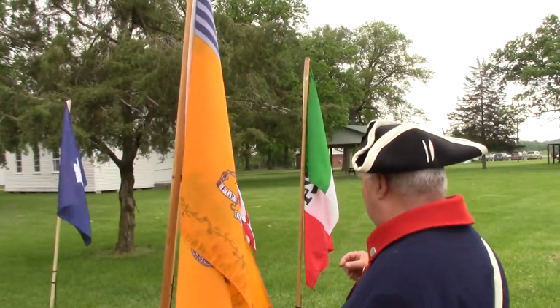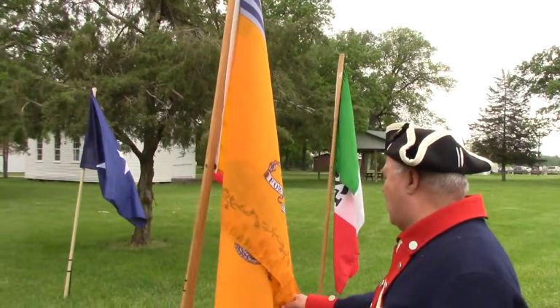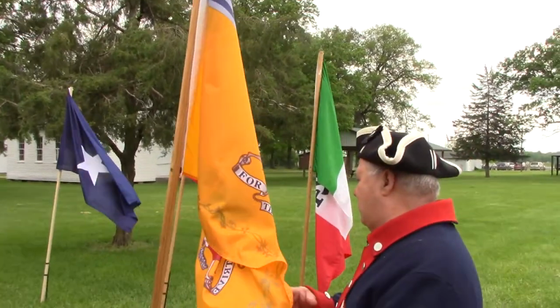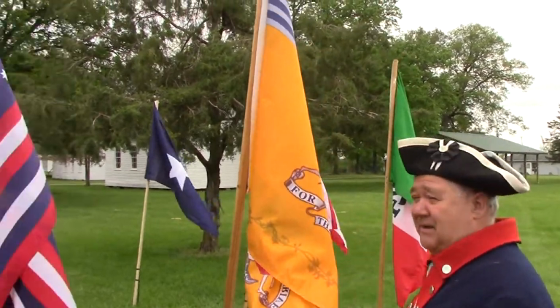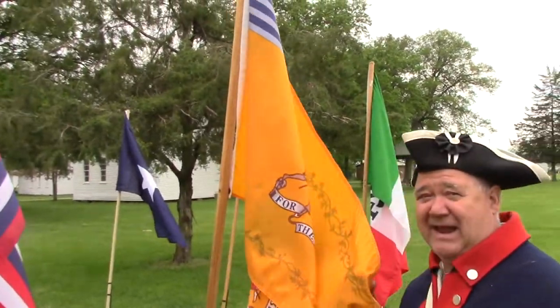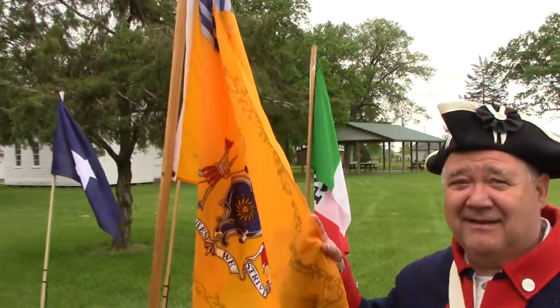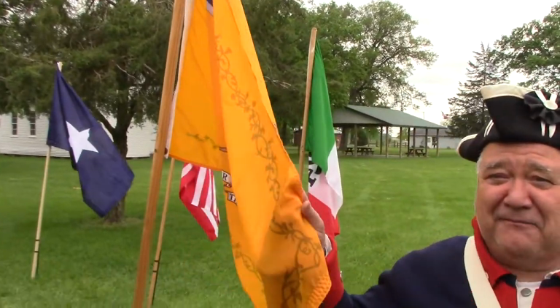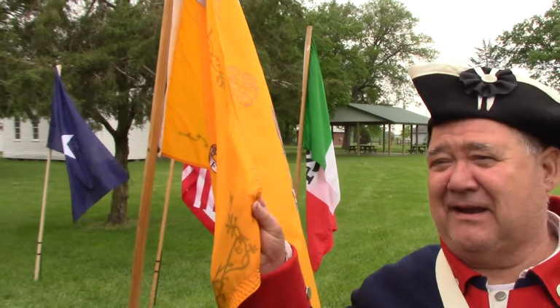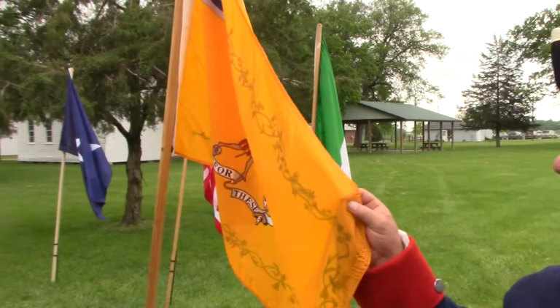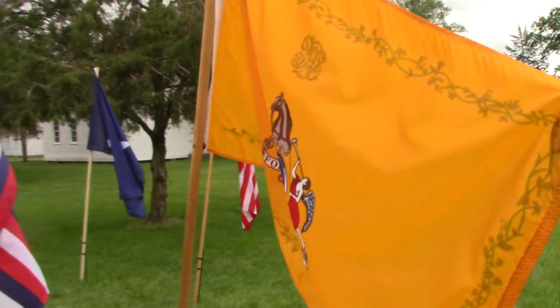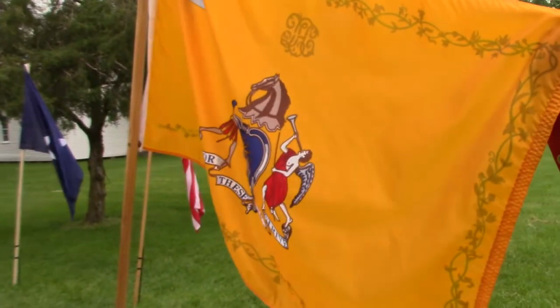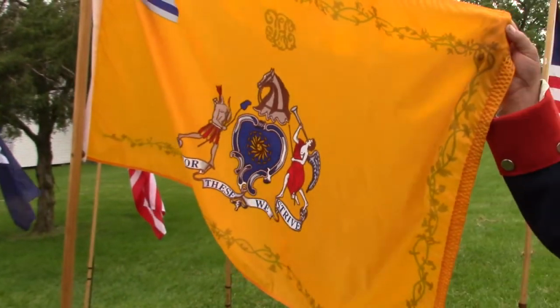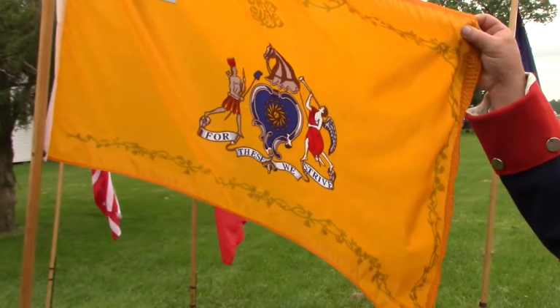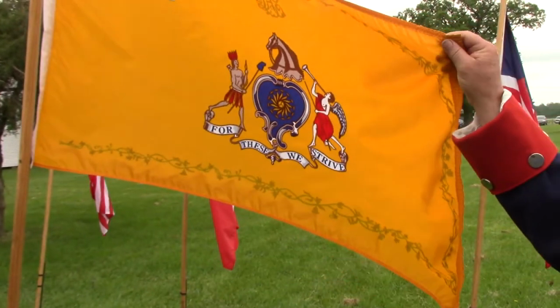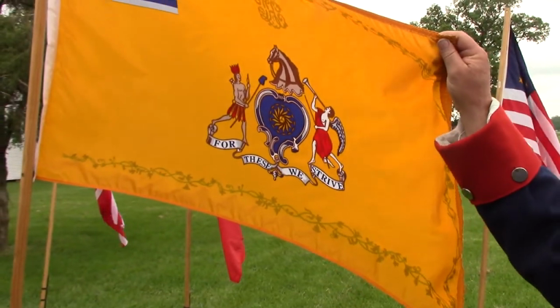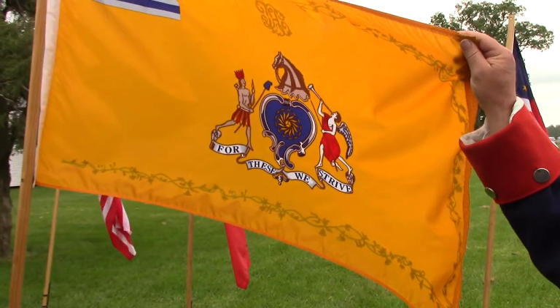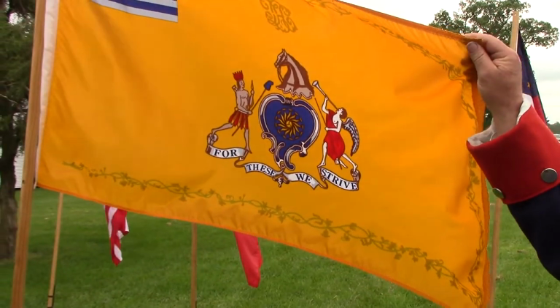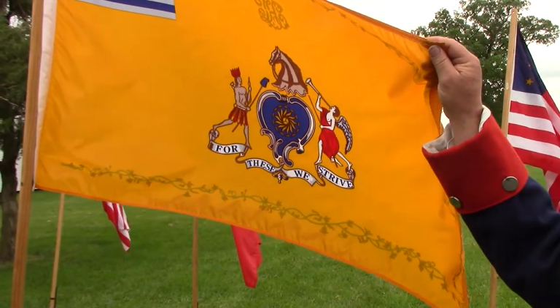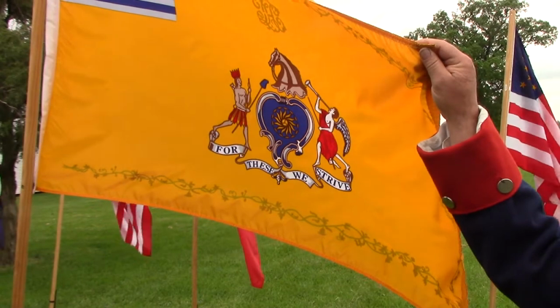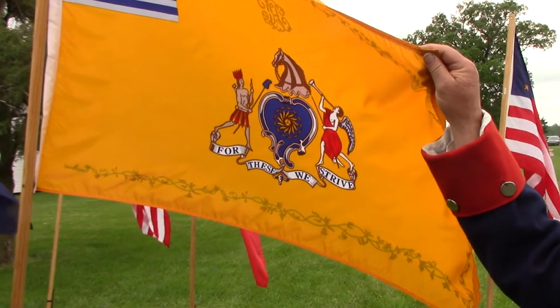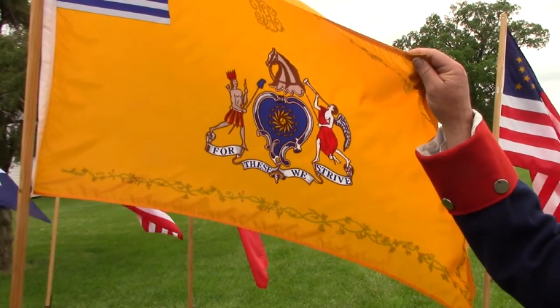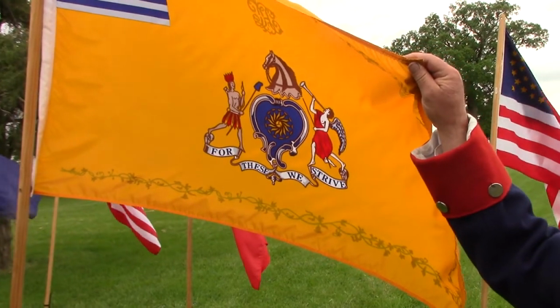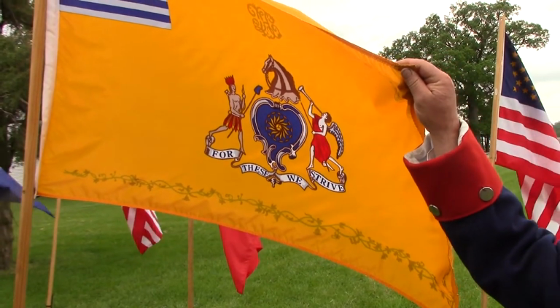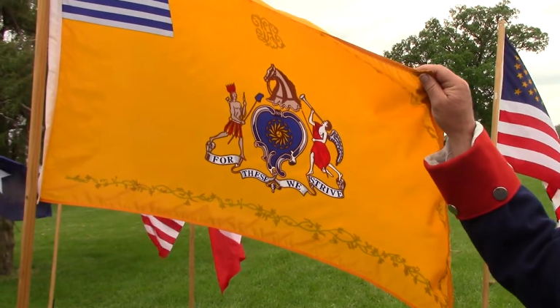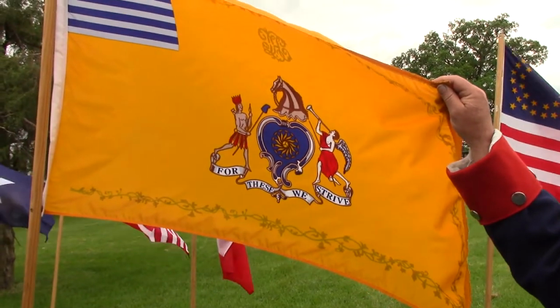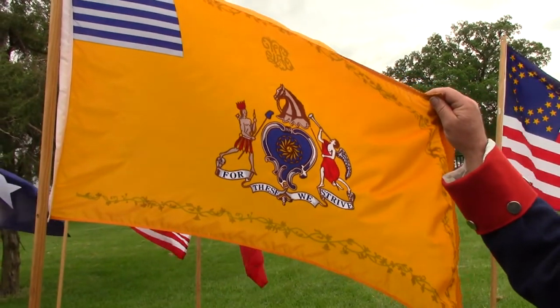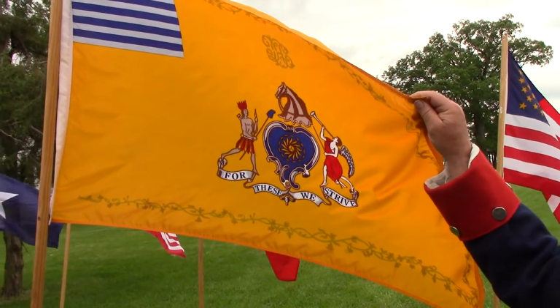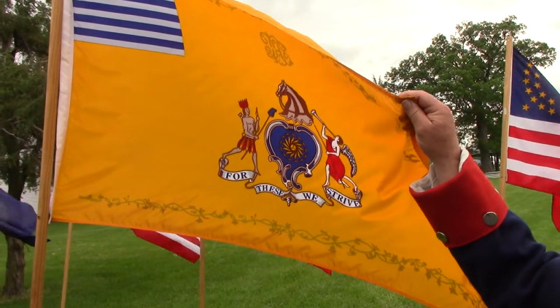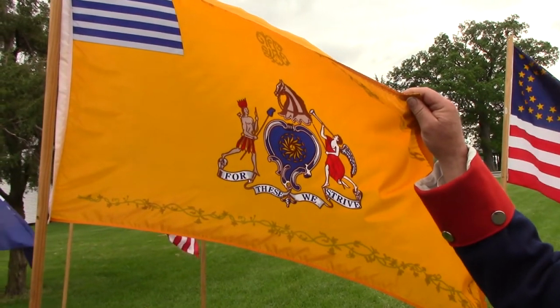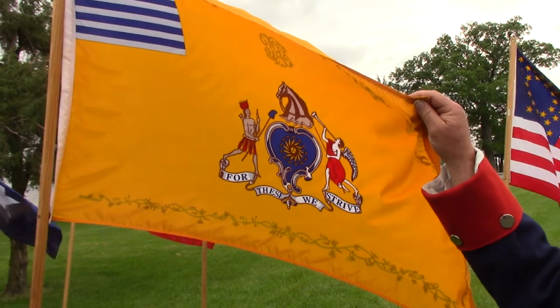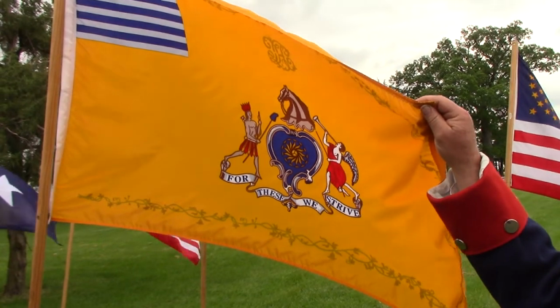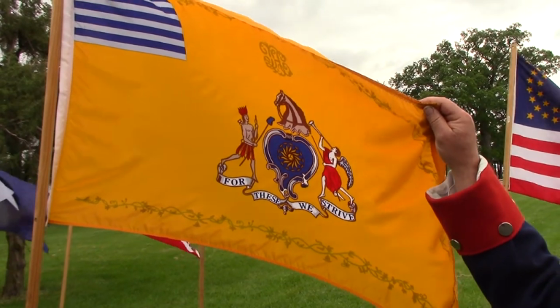People call this the Ben Franklin flag. We didn't have much money, so wealthy Philadelphia fellows got together and outfitted the cavalry unit. Originally it was a painted flag.